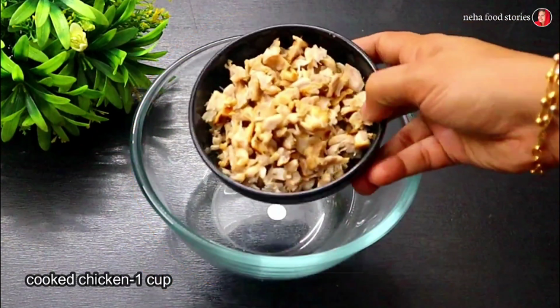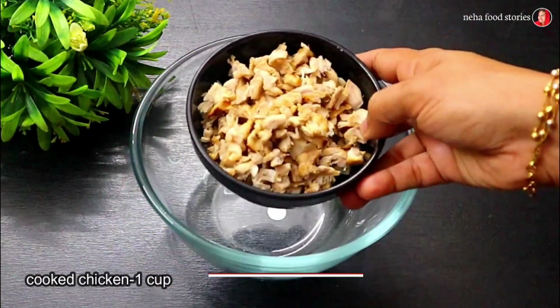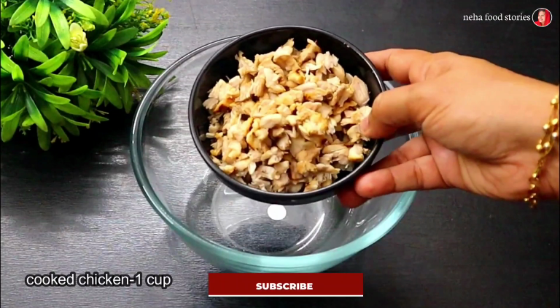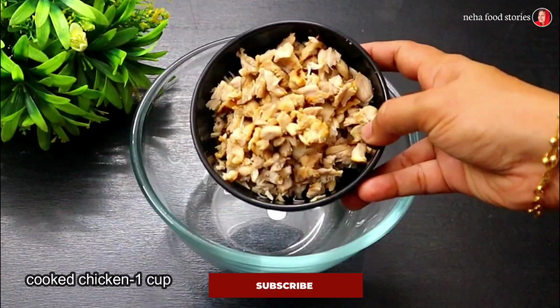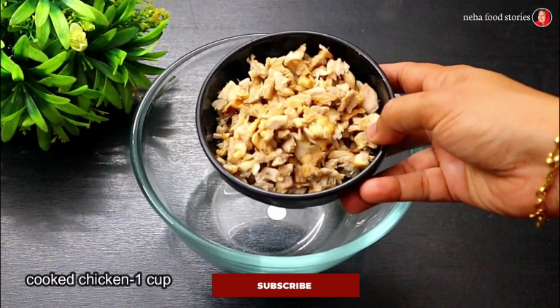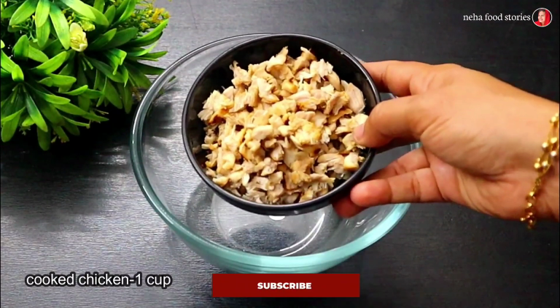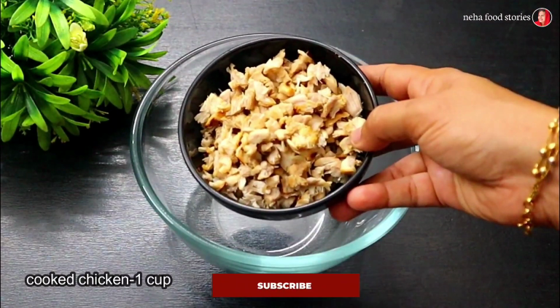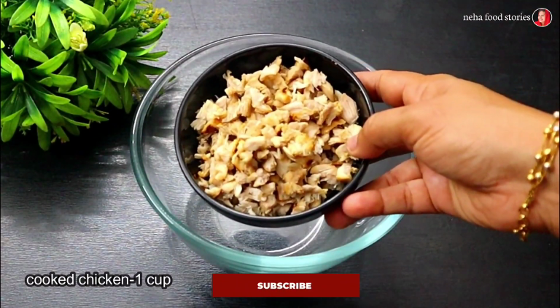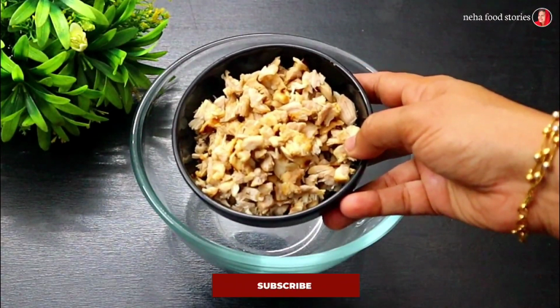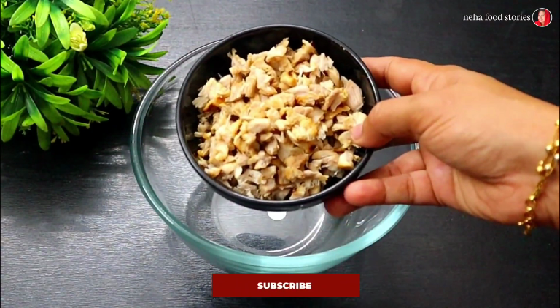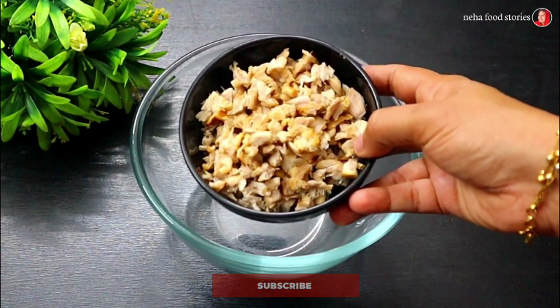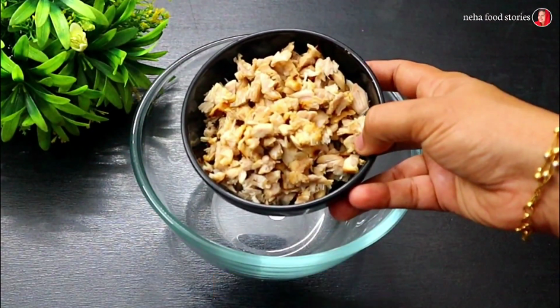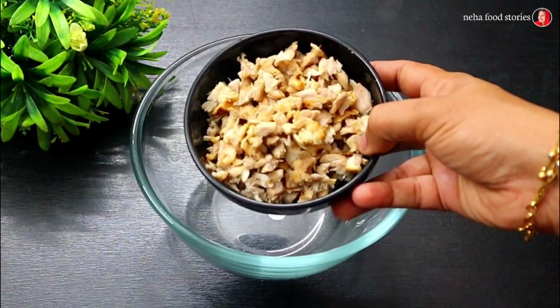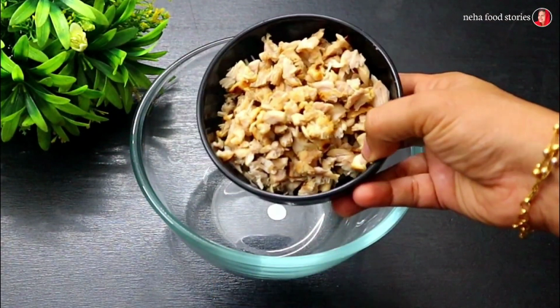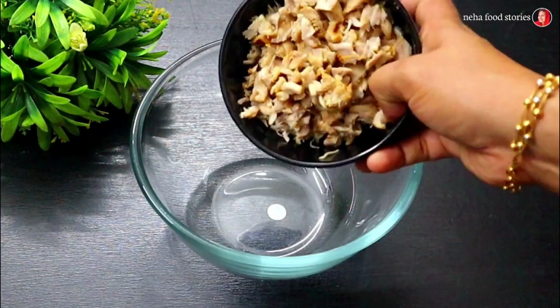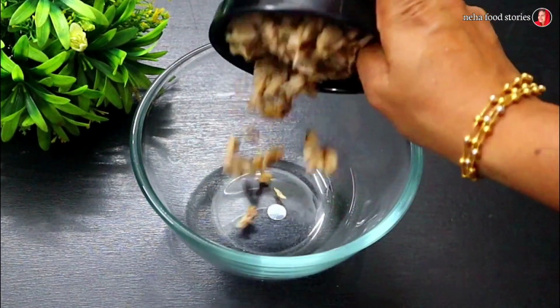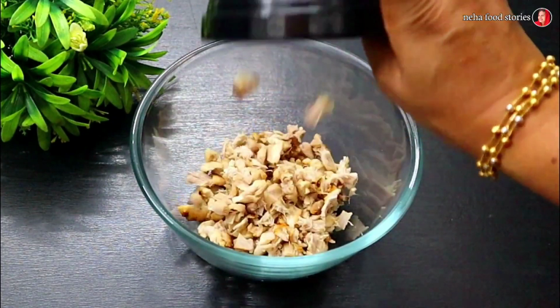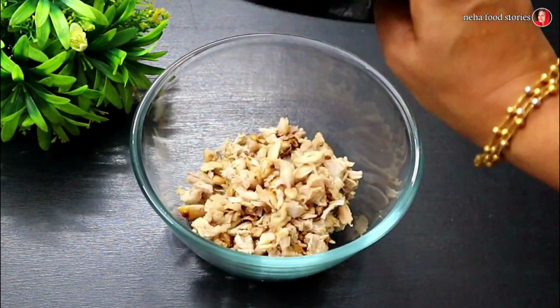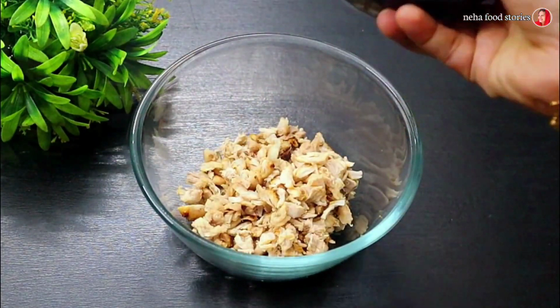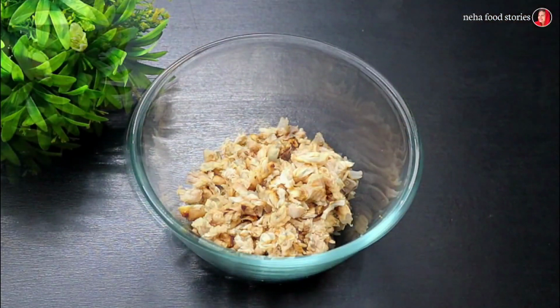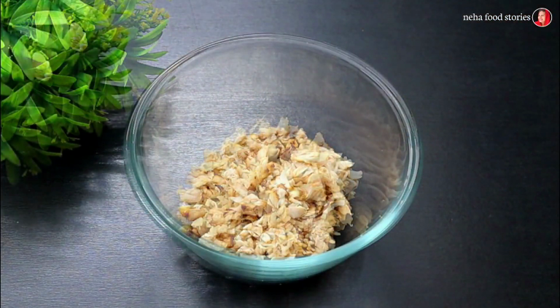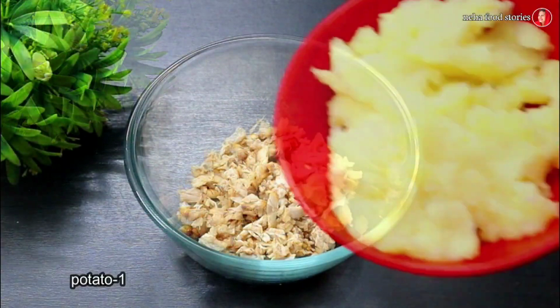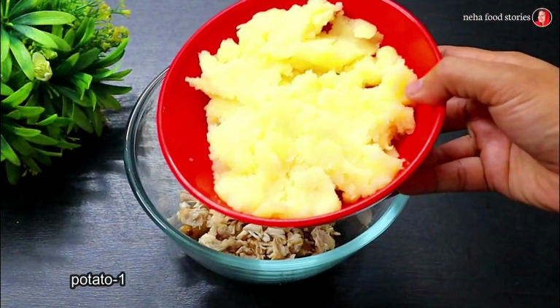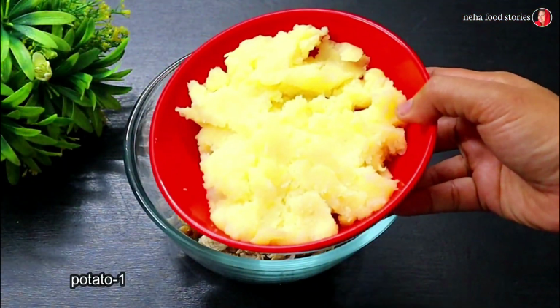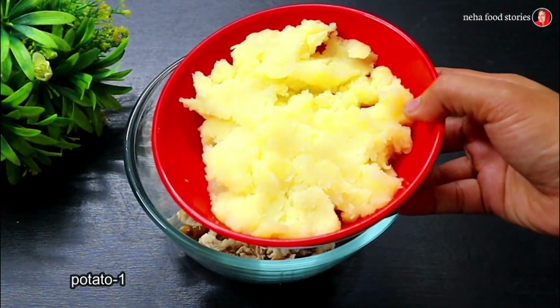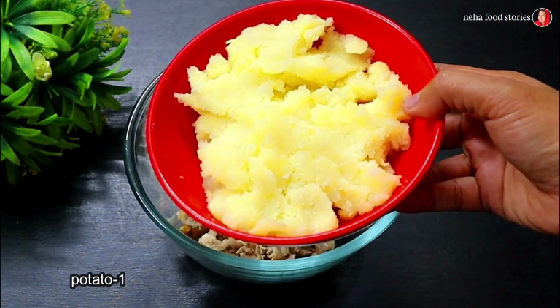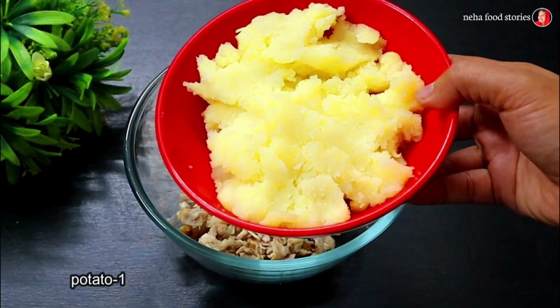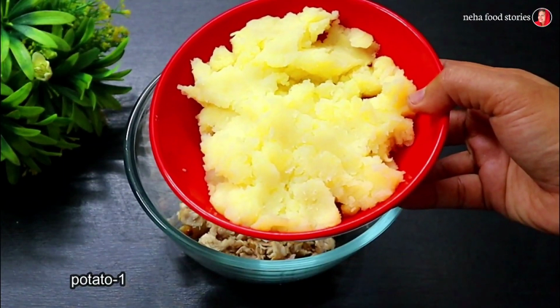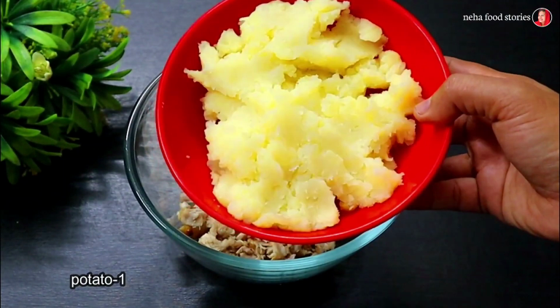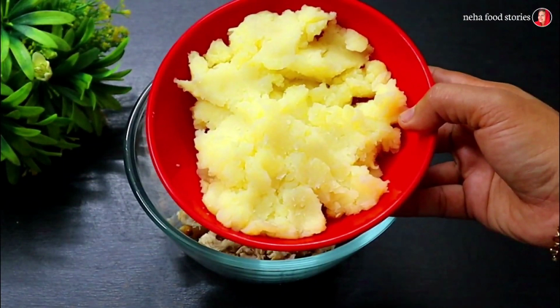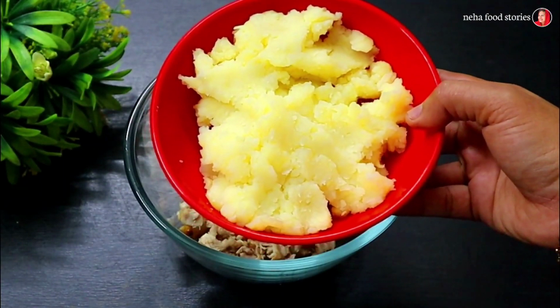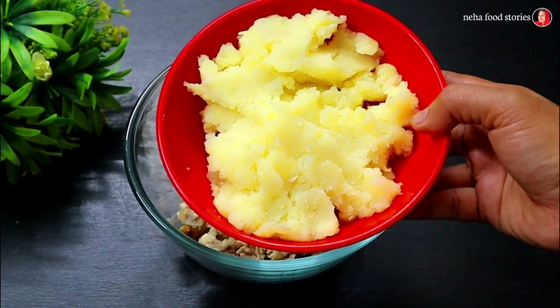I am going to eat a crispy chicken bowl. I am going to eat a bowl of chicken. I am going to eat a chicken.